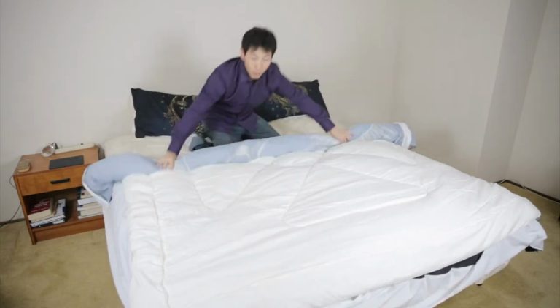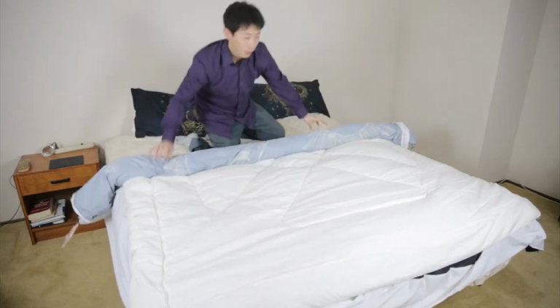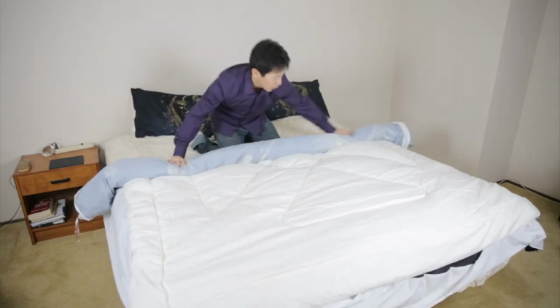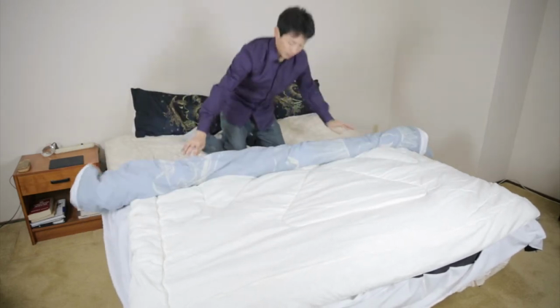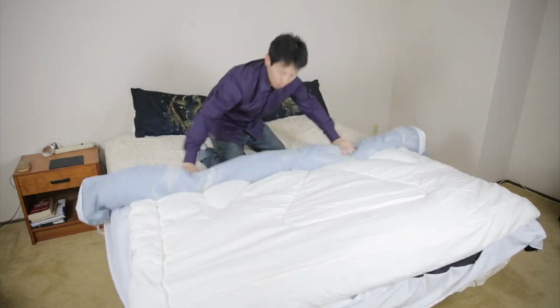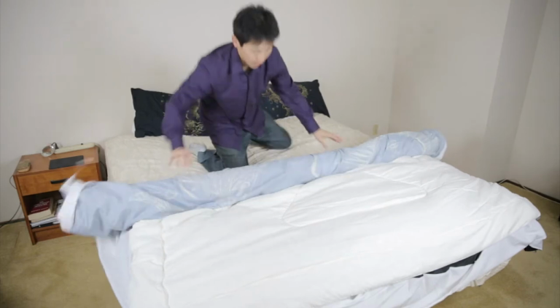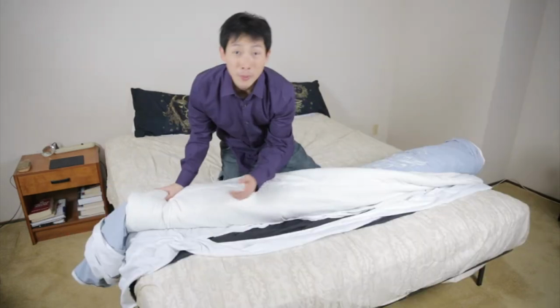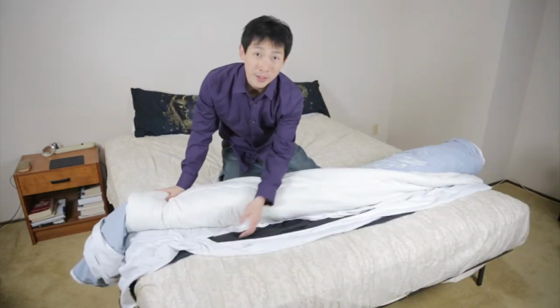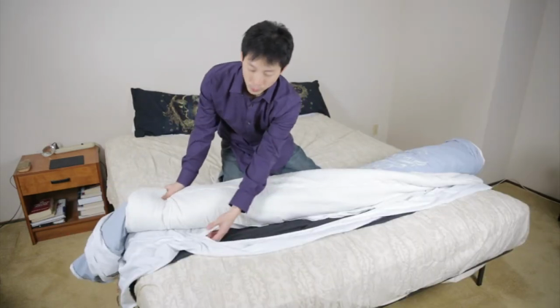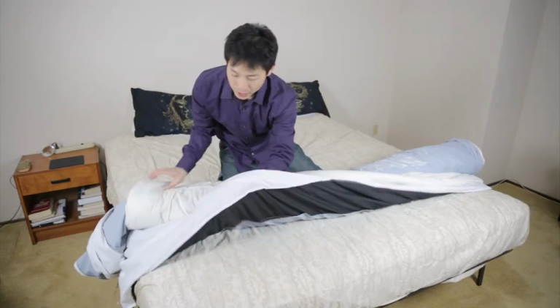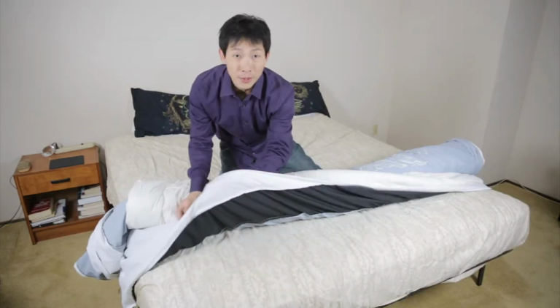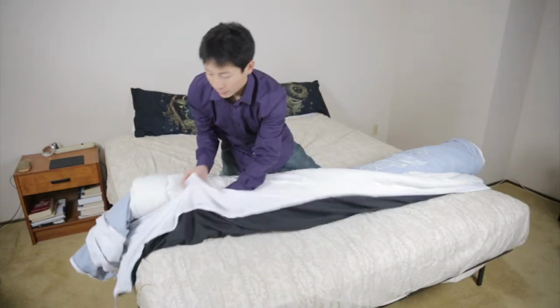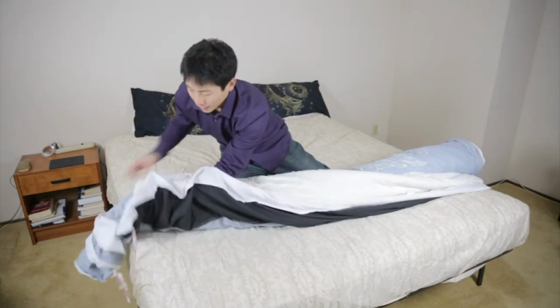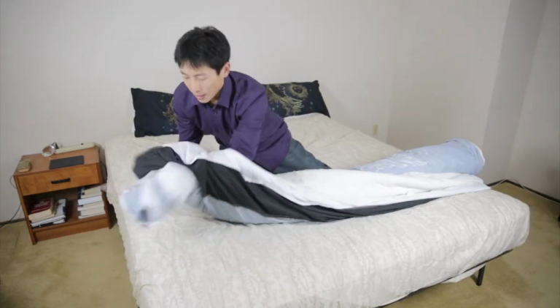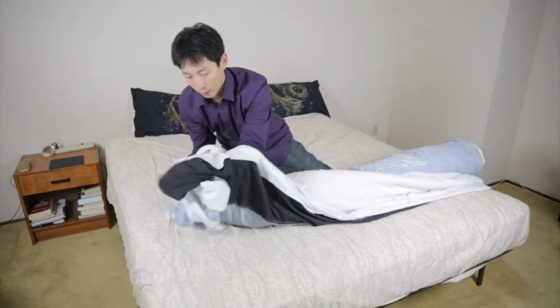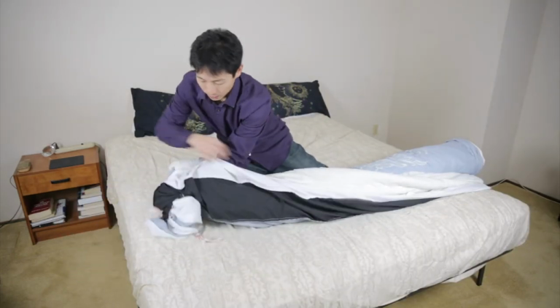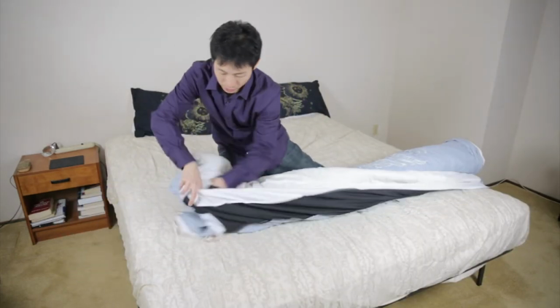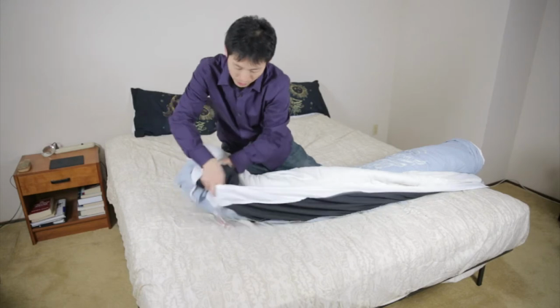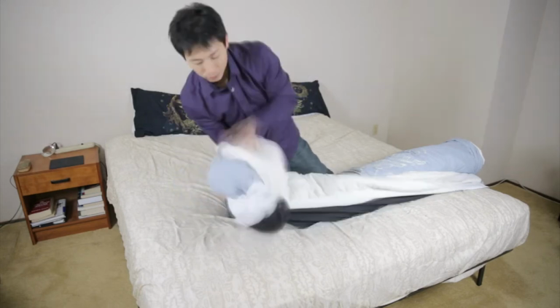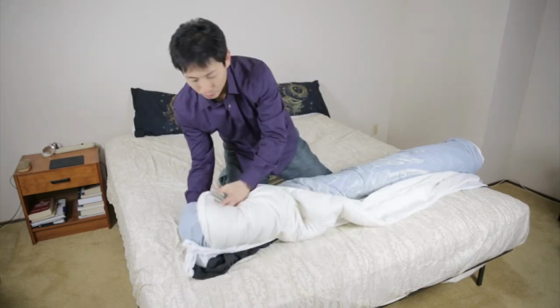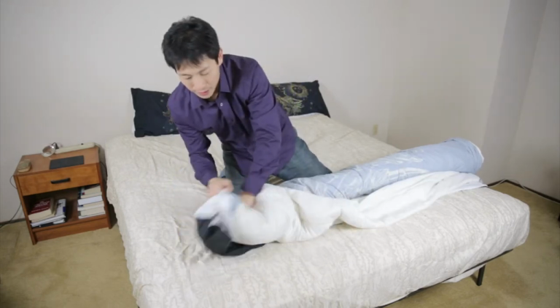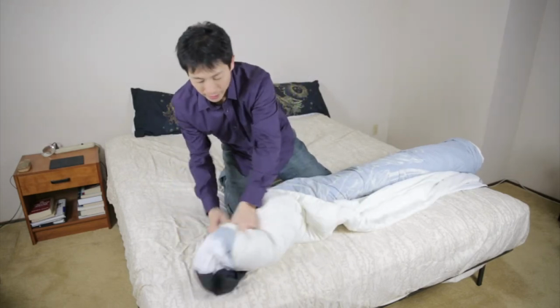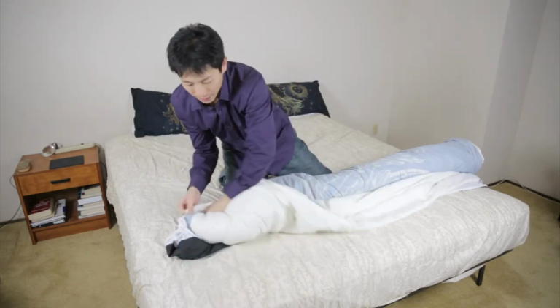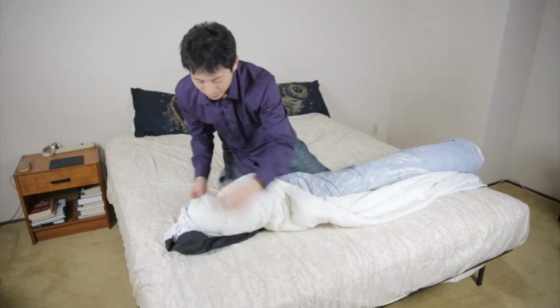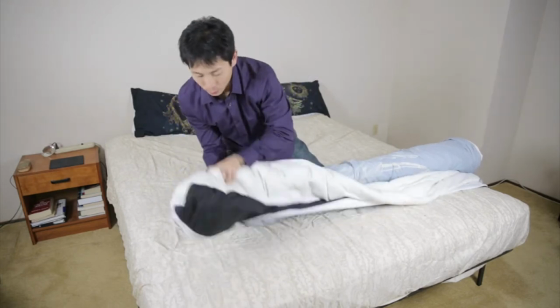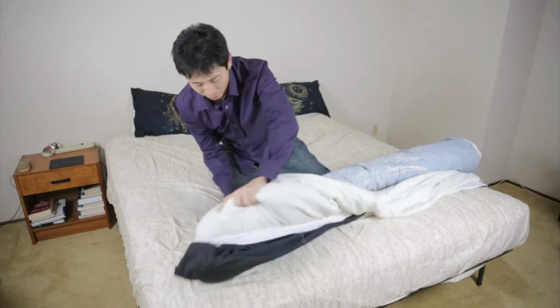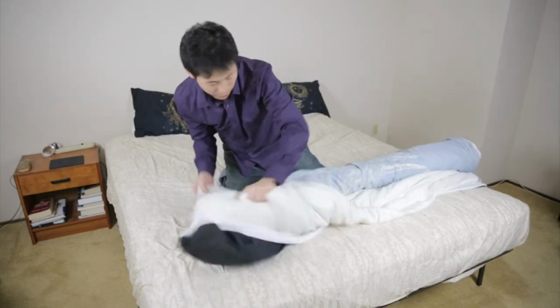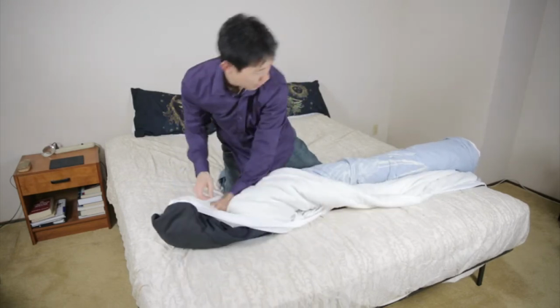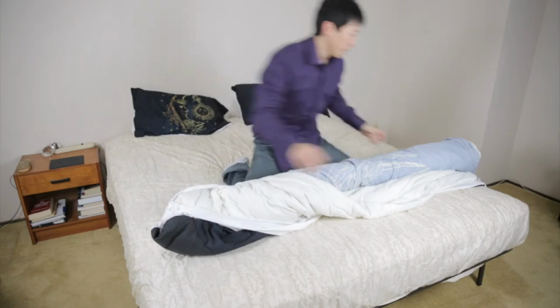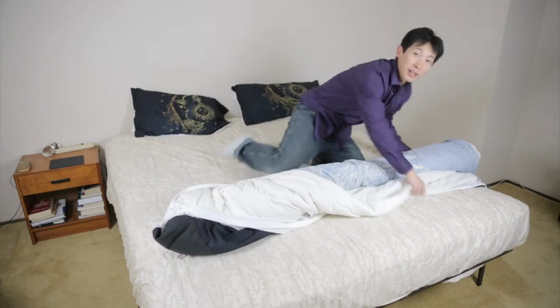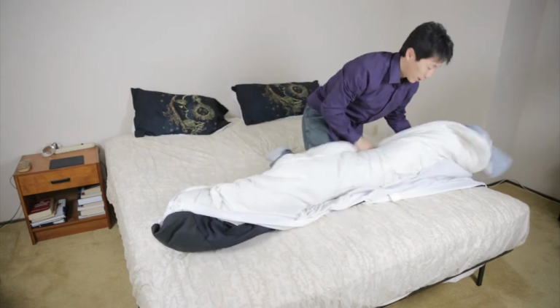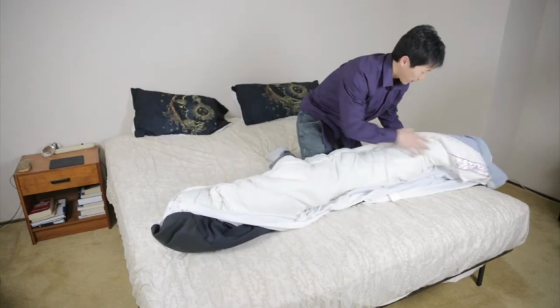Now you just start rolling it up like a burrito. Roll the whole thing over, and then when you get to the end, reach inside your cover and kind of wrap it around — just kind of put it inside like that. It's gonna look weird at first, and then you do the same thing to the other side.